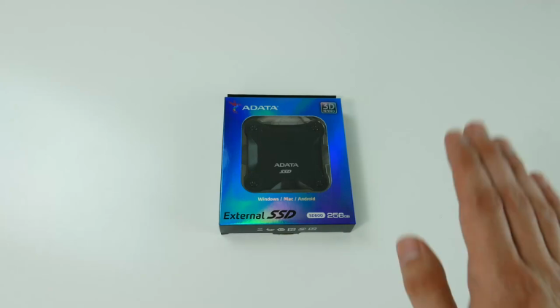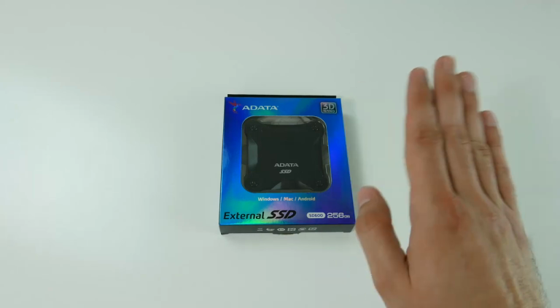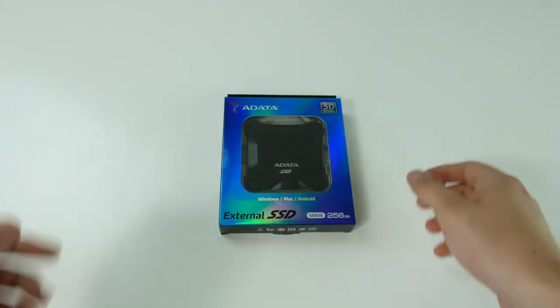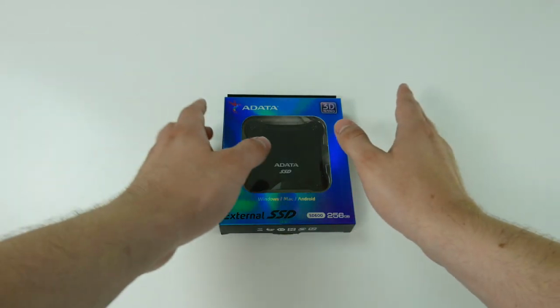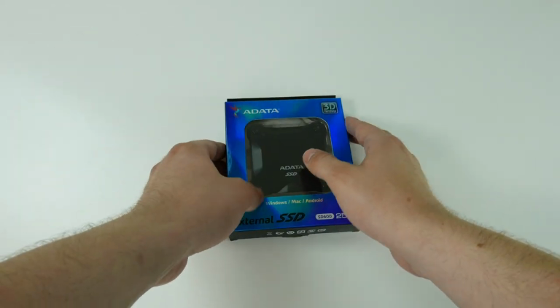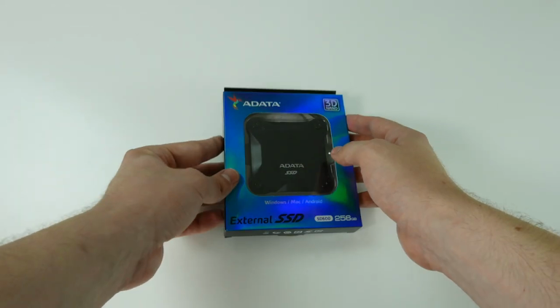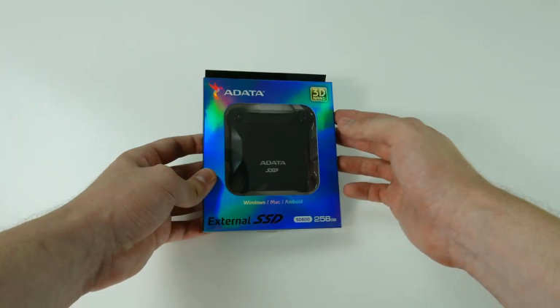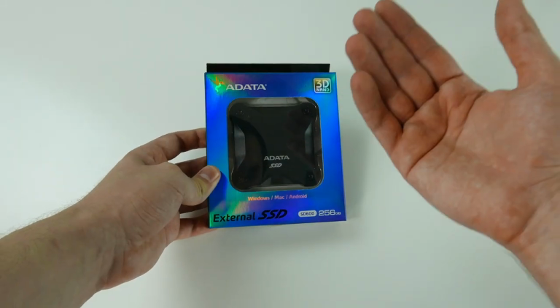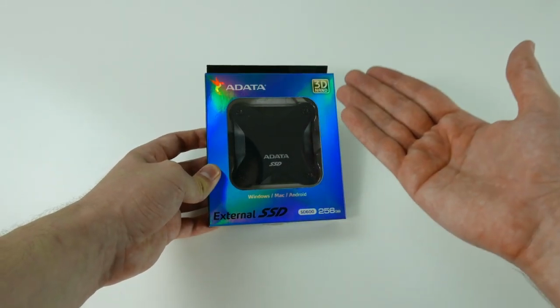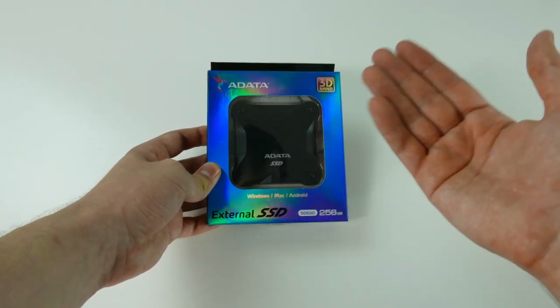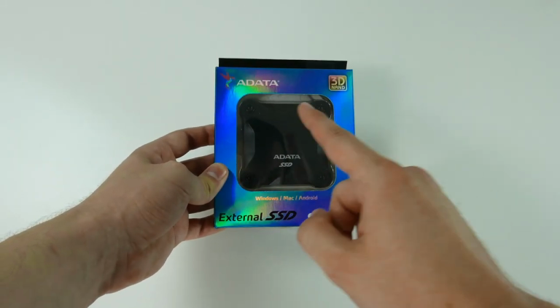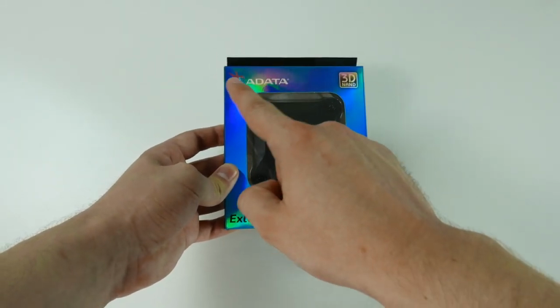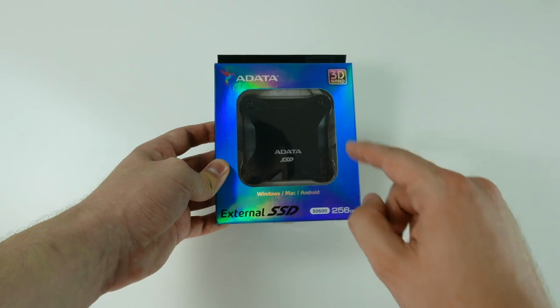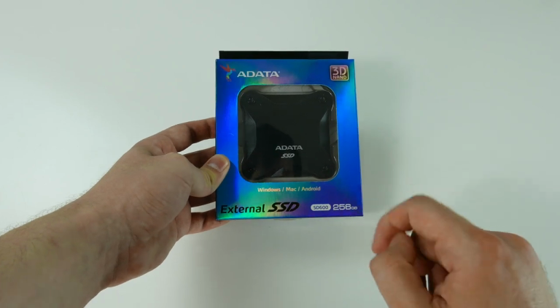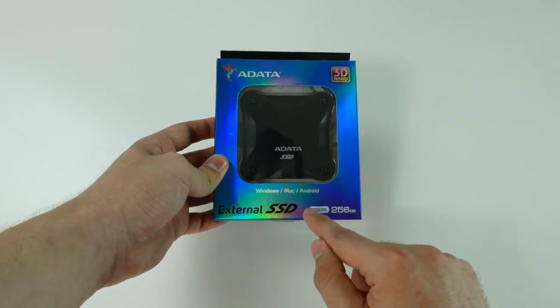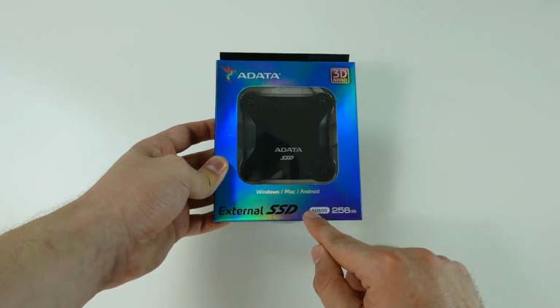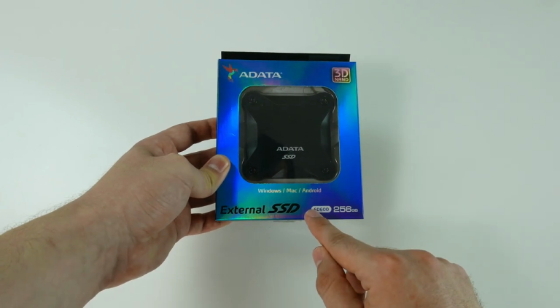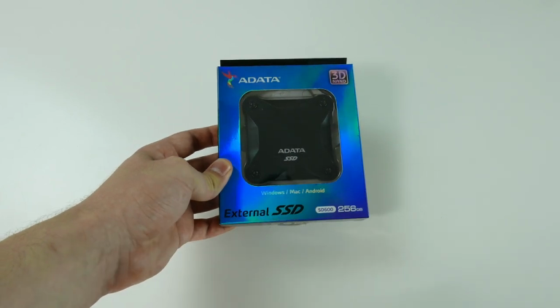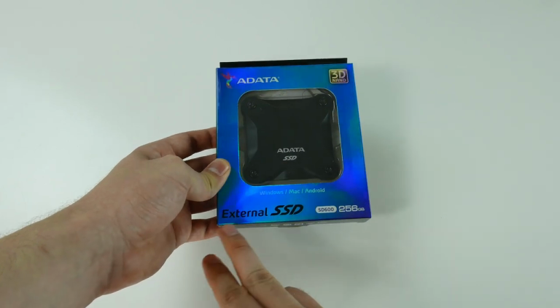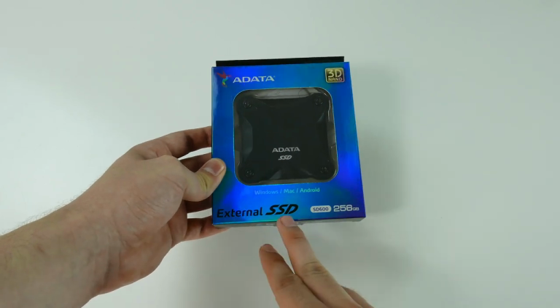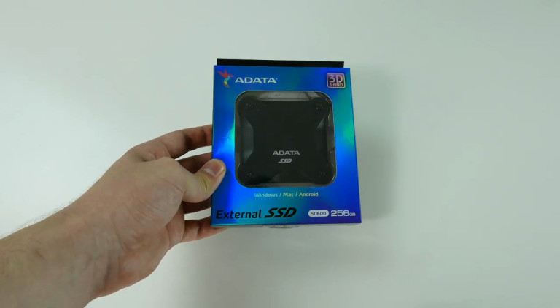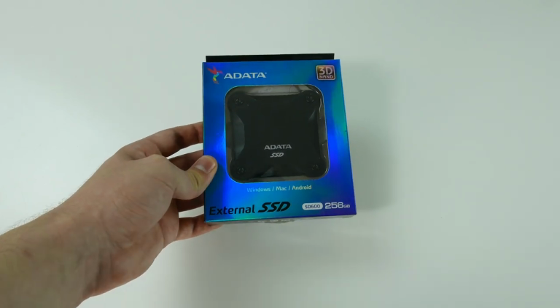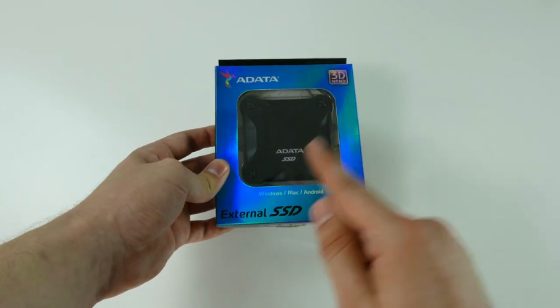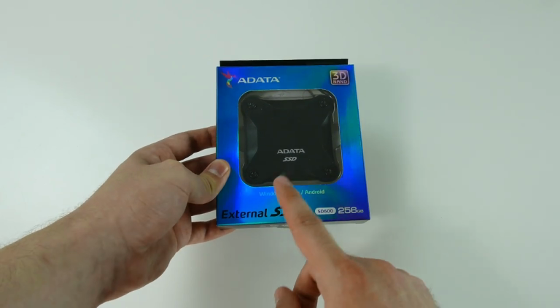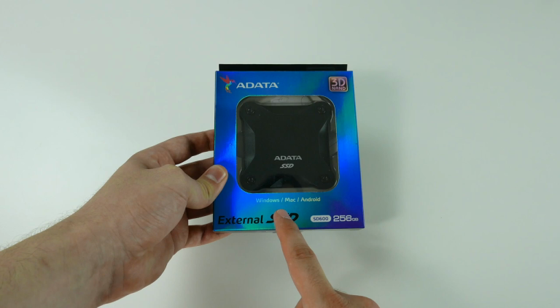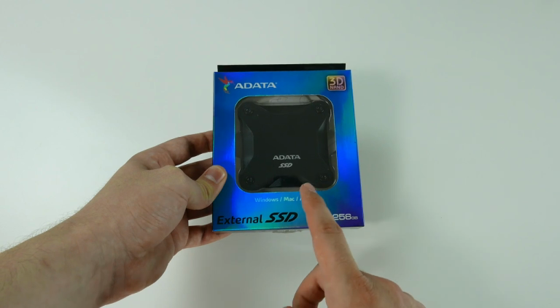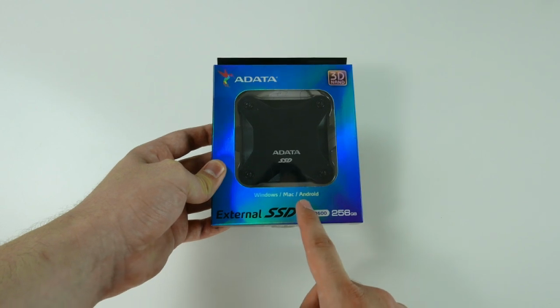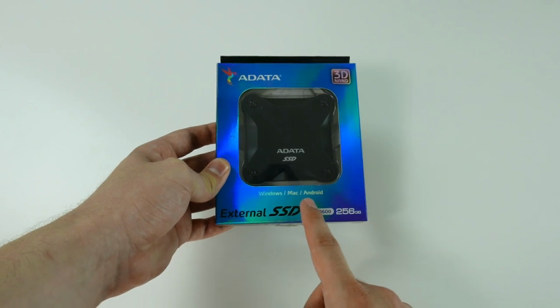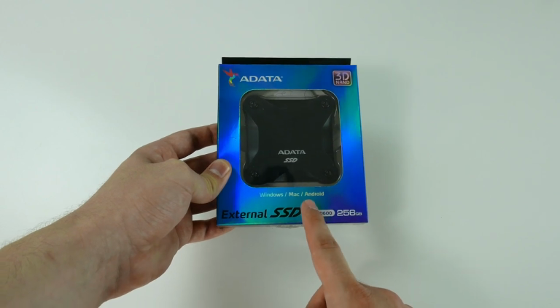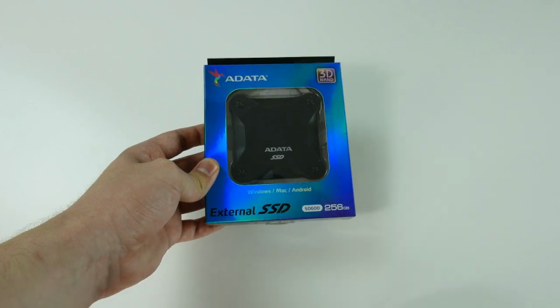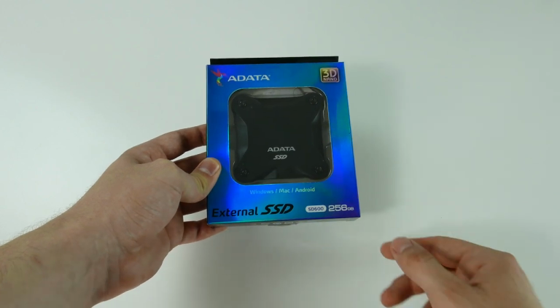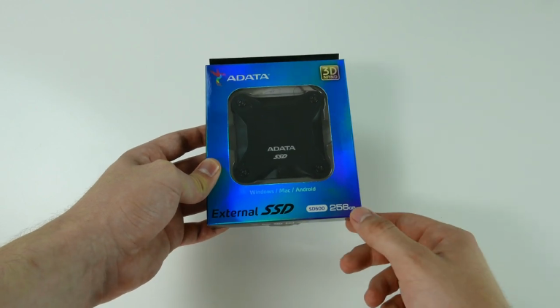Hi there everyone, how have you been? We are back with another unboxing, this time it's the Adatta SD600 external SSD, which is compatible with Windows, Mac and Android operating systems.